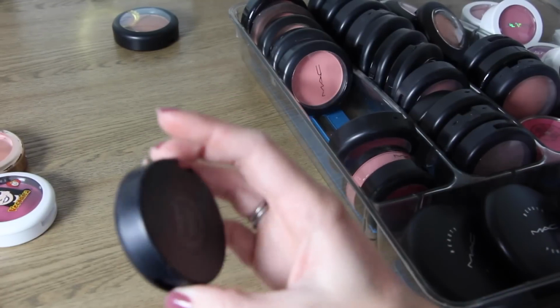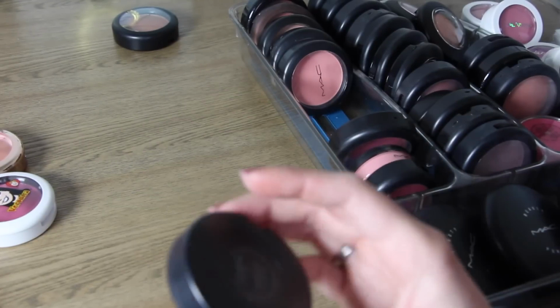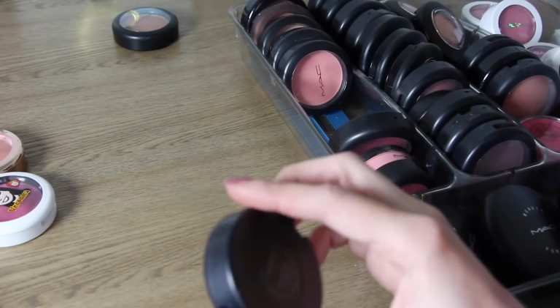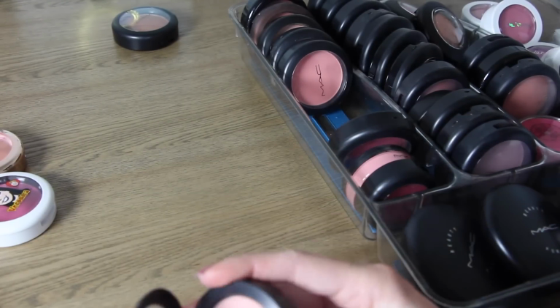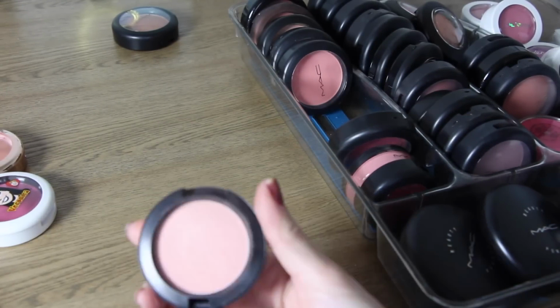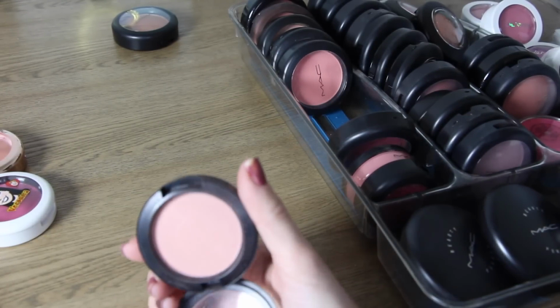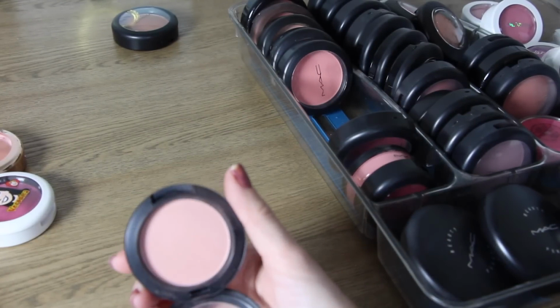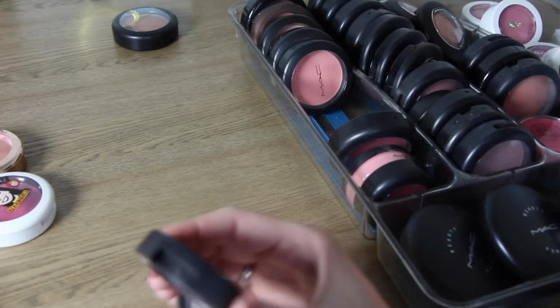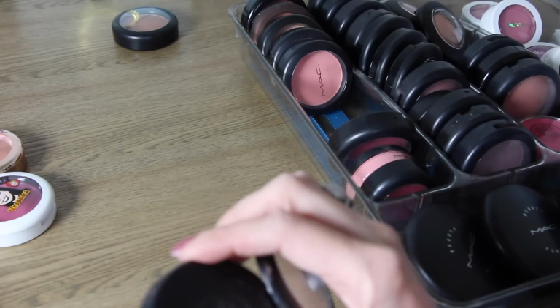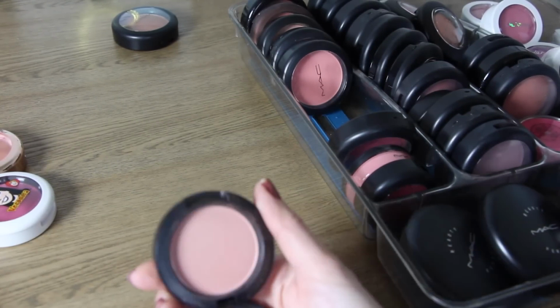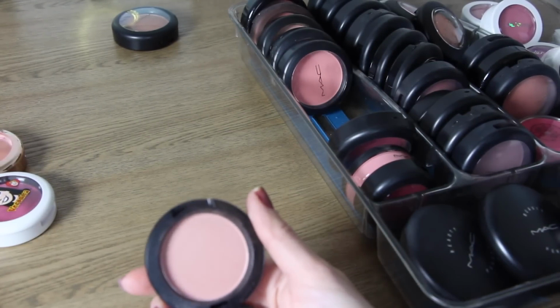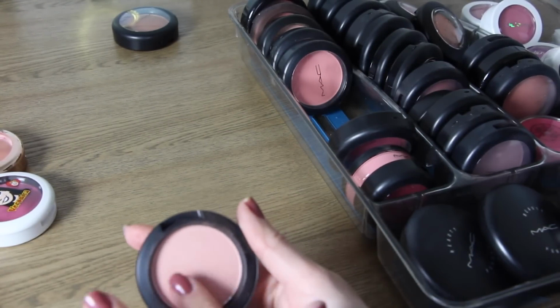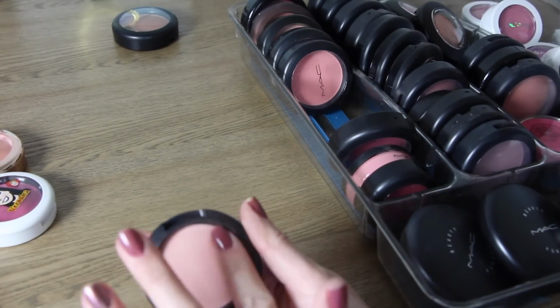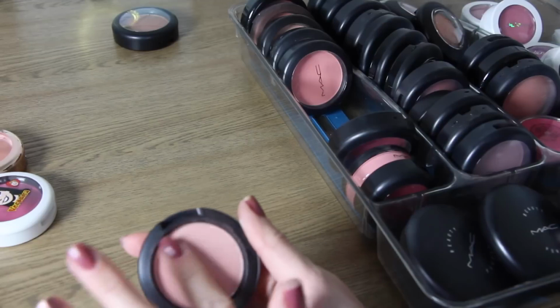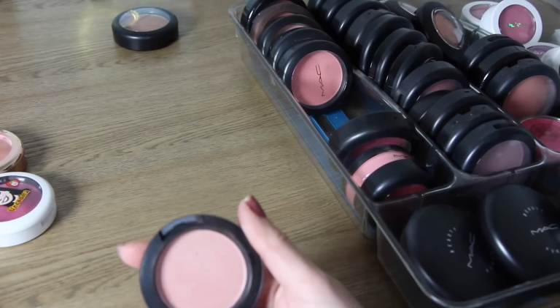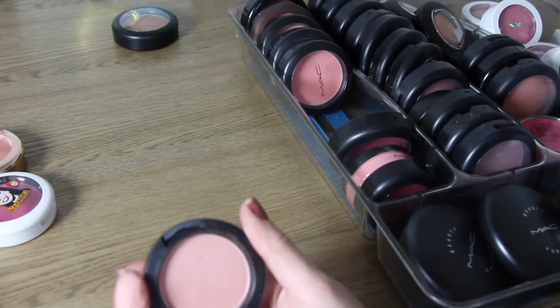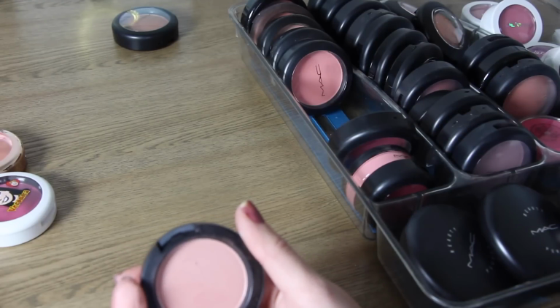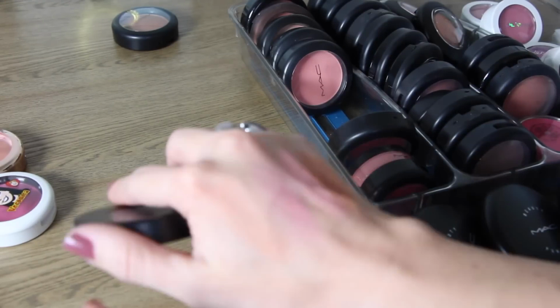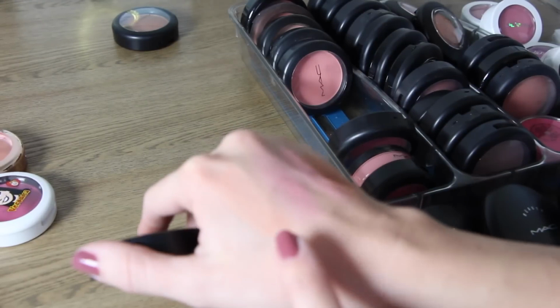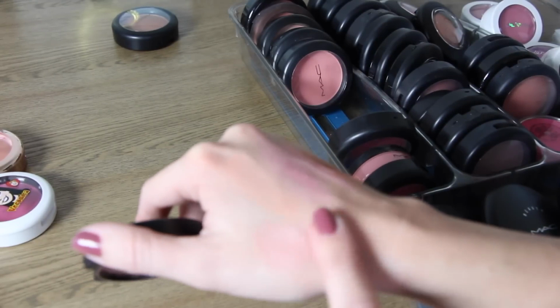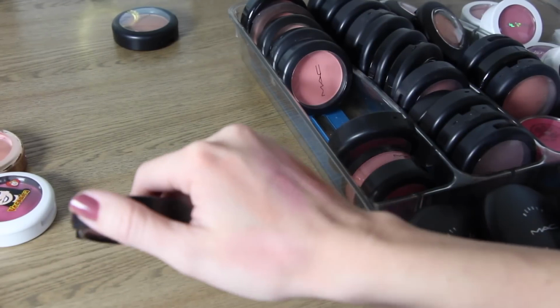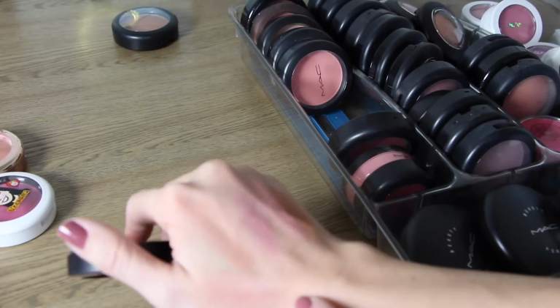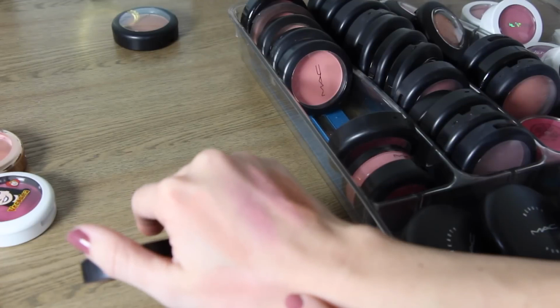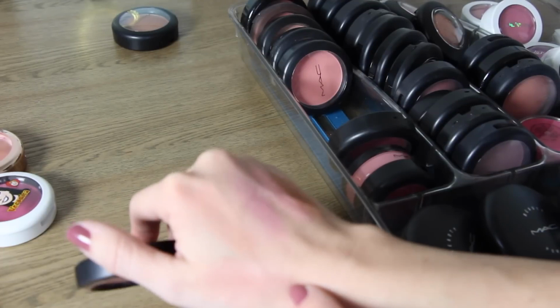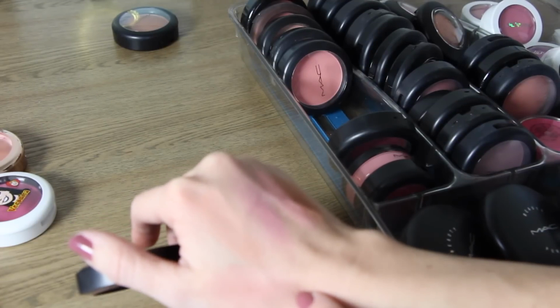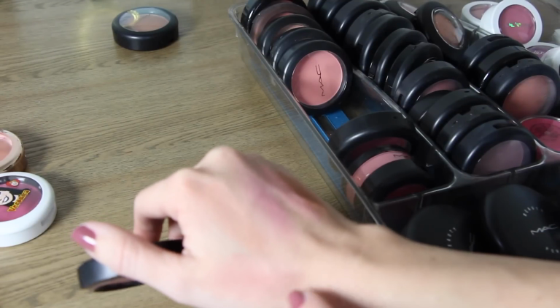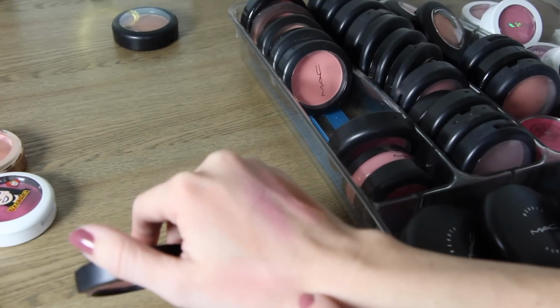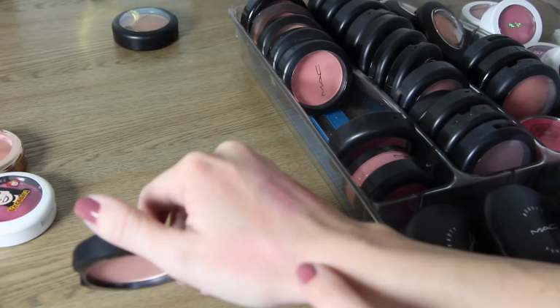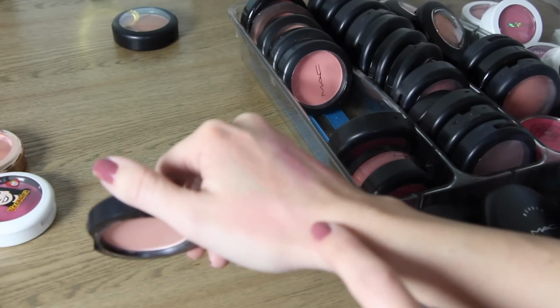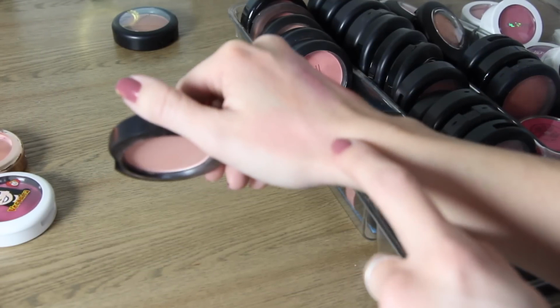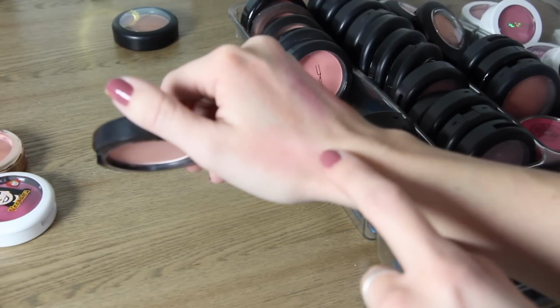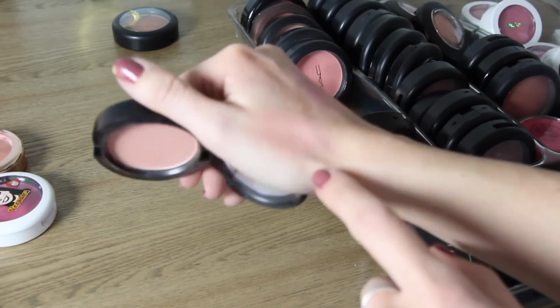This next one is called Fun Ending. I think it was also a limited edition blush and it is another light kind of peach-toned blush, with a little bit more pink to it. I do like this one a lot, so I will keep Fun Ending.